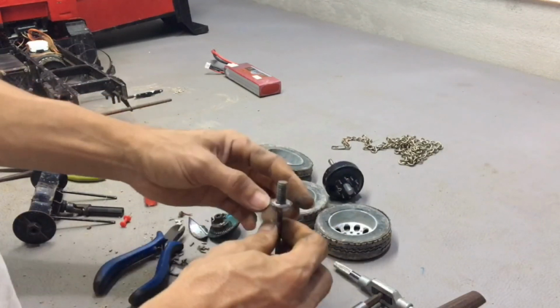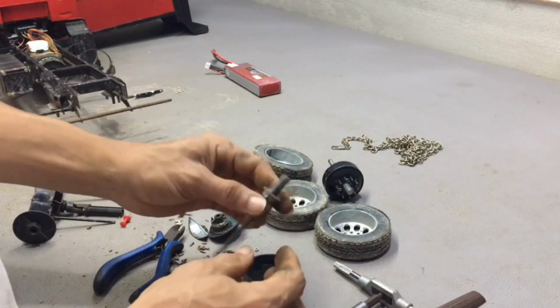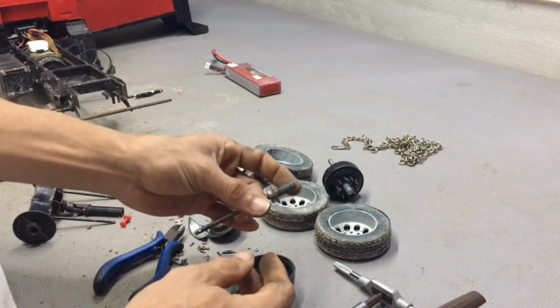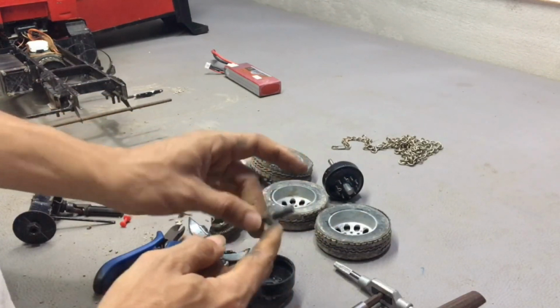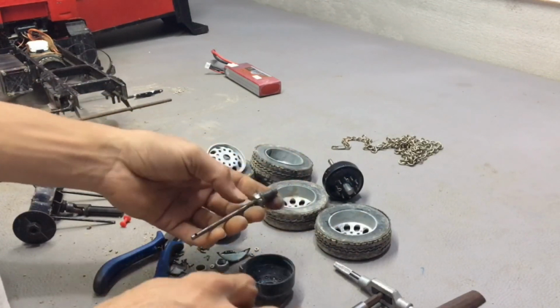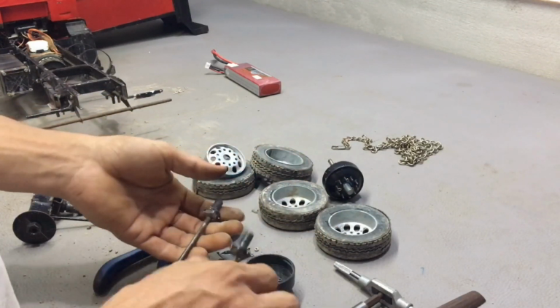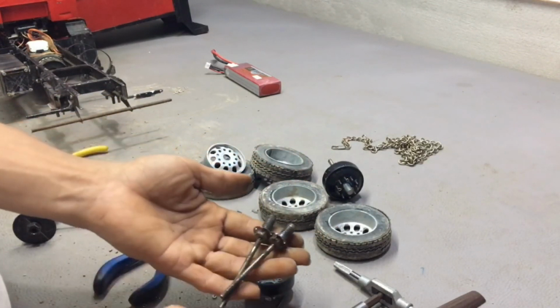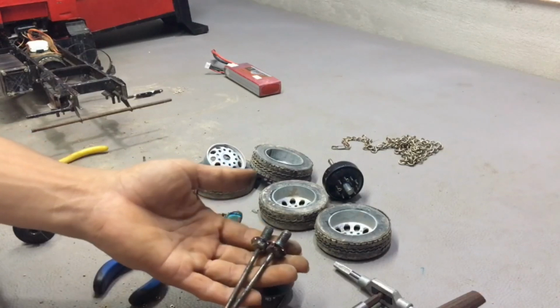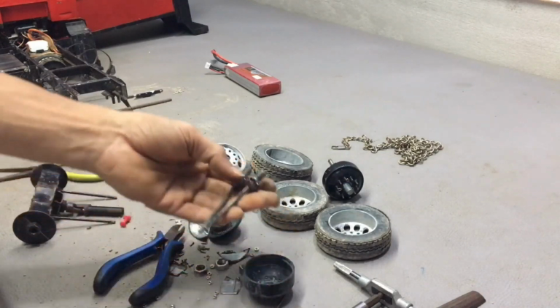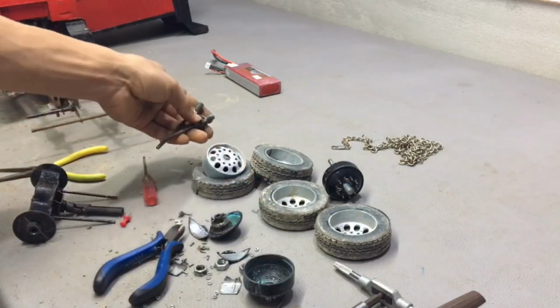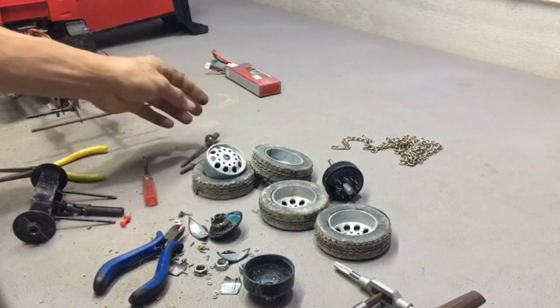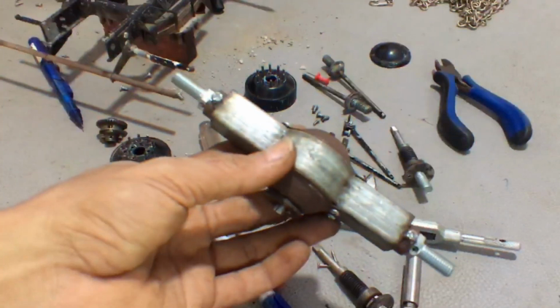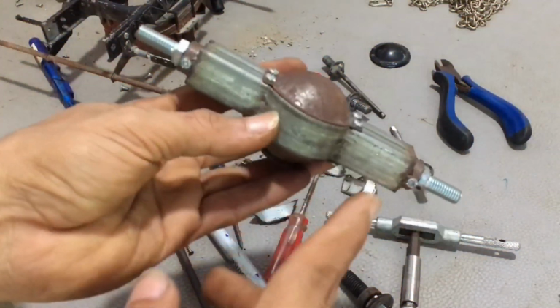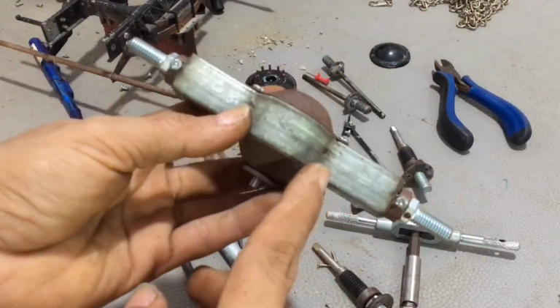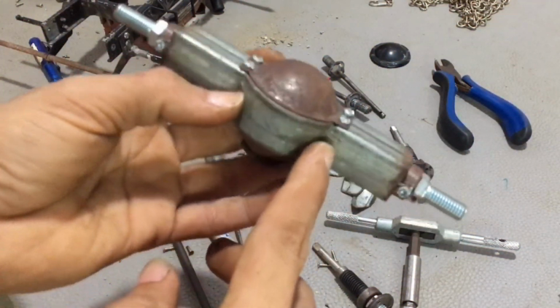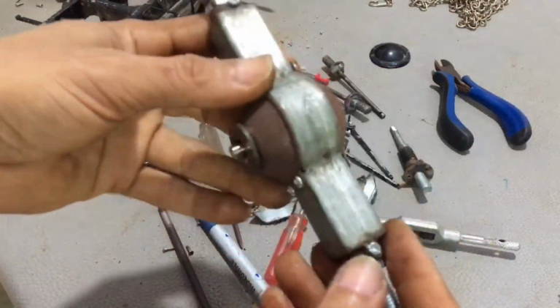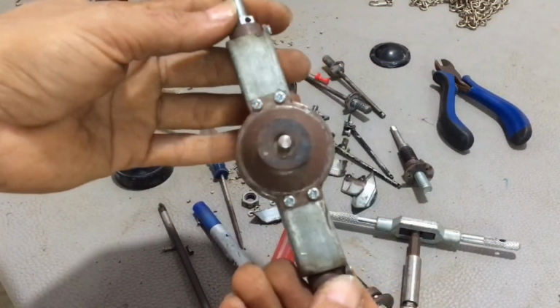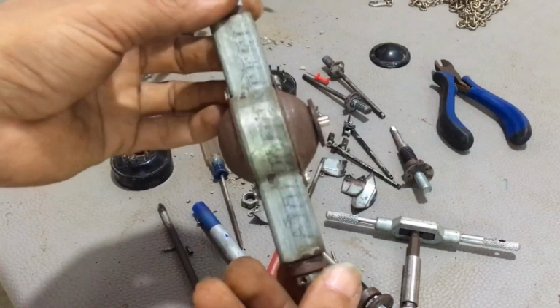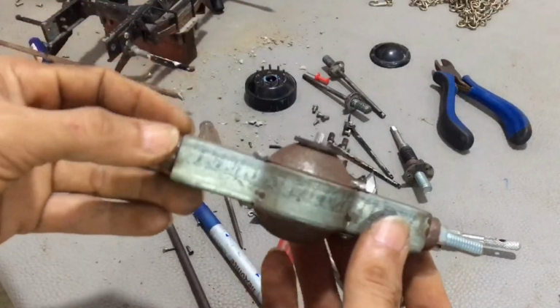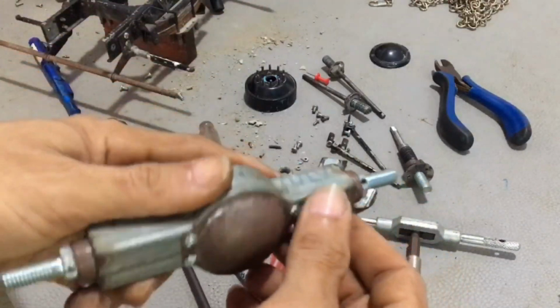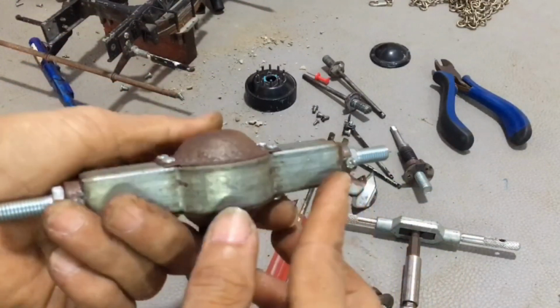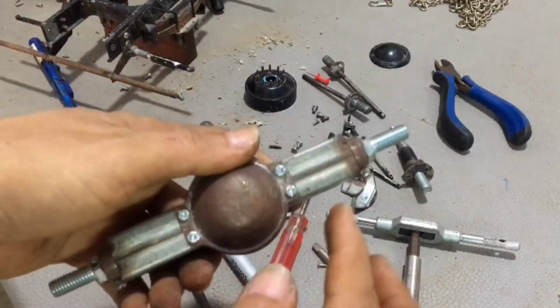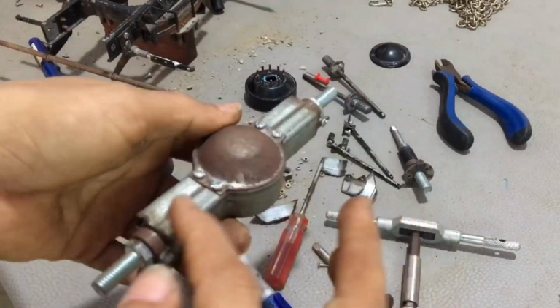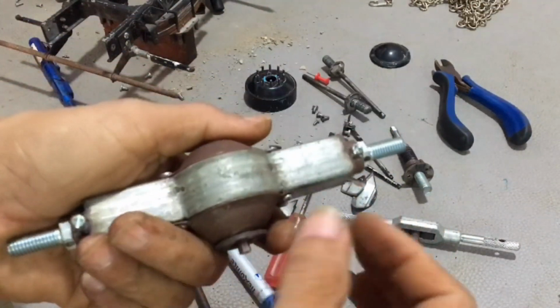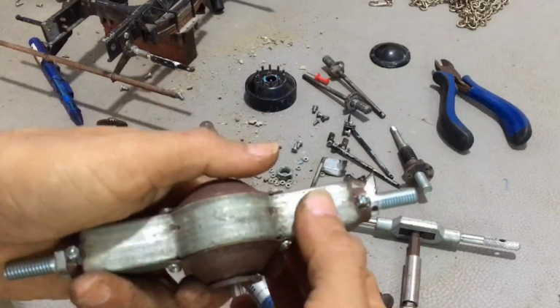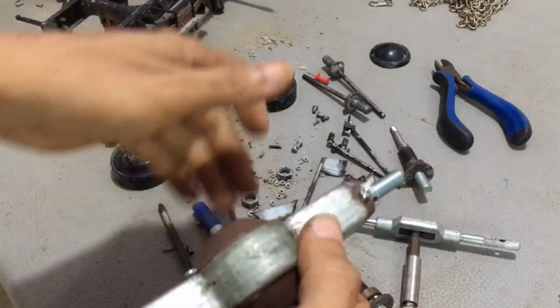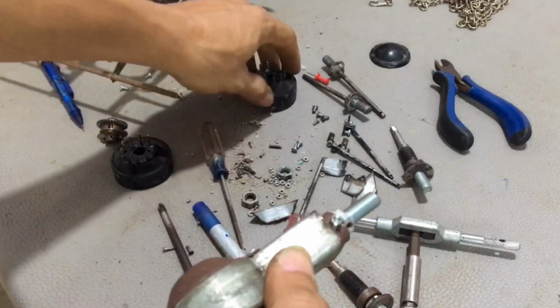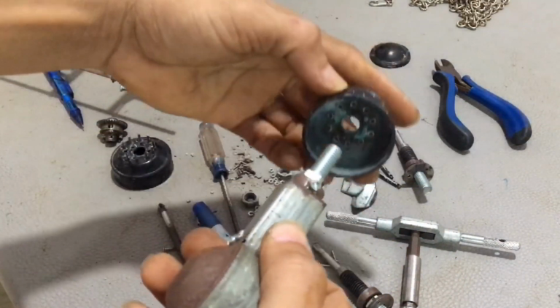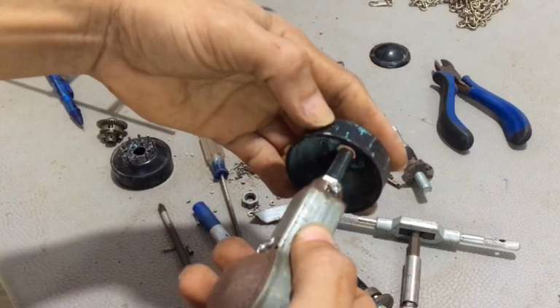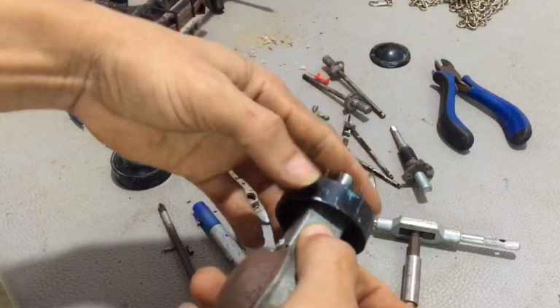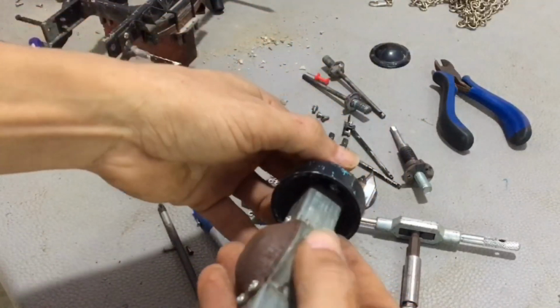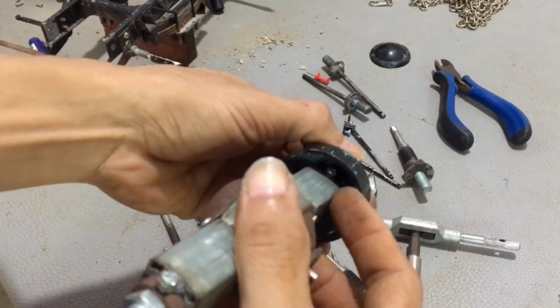Now all the wheels are removed and I do not need to use this anymore. This is the new axle that I have to replace the old one. This axle is a differential axle — the wheels on both sides can rotate differently depending on the road conditions.